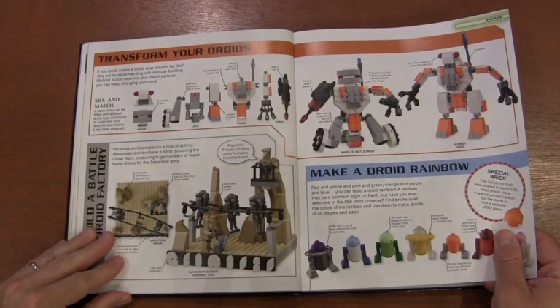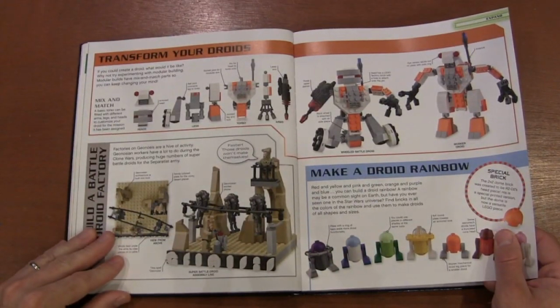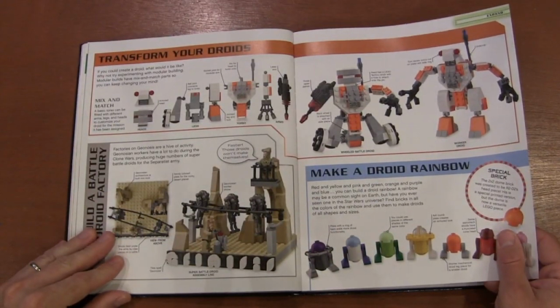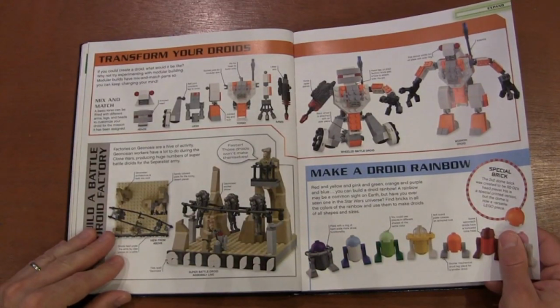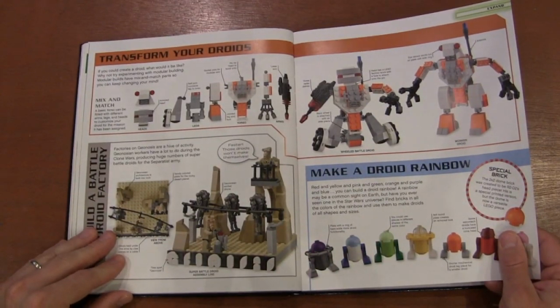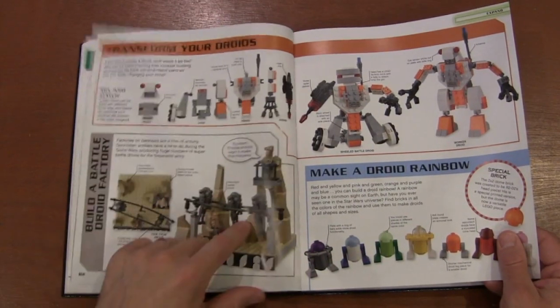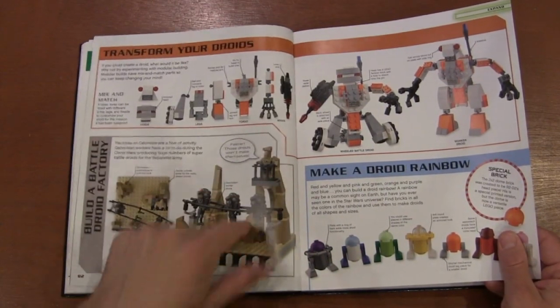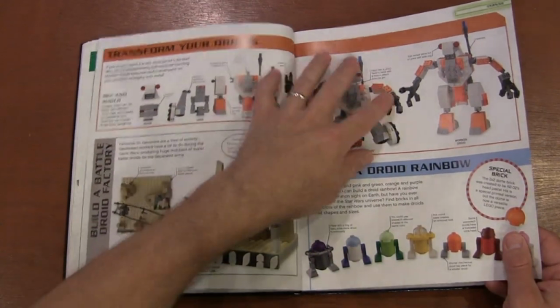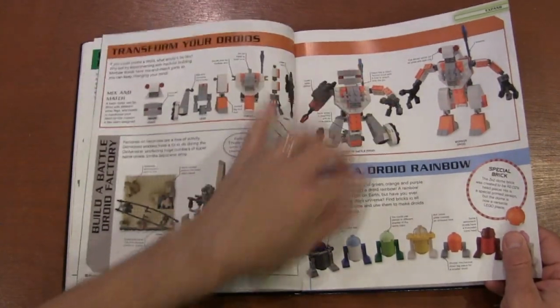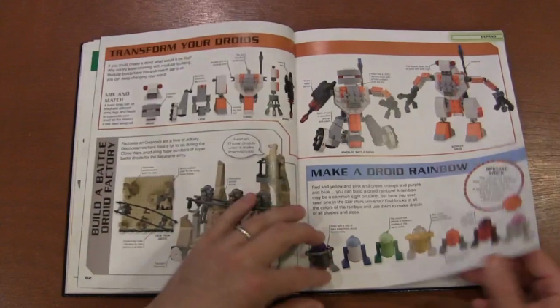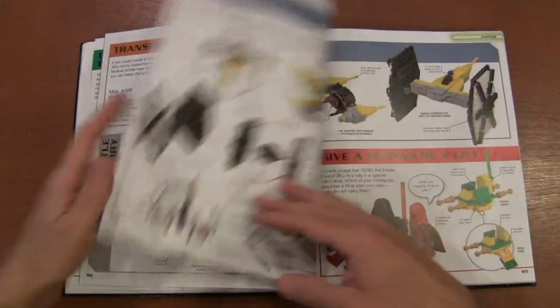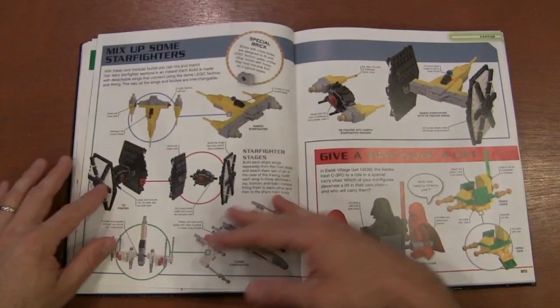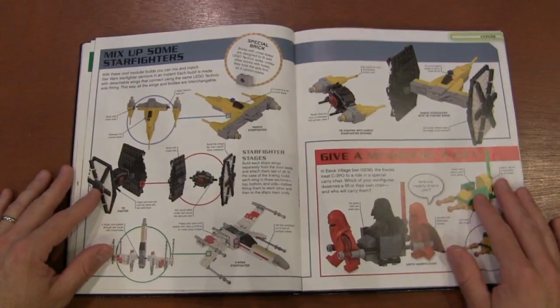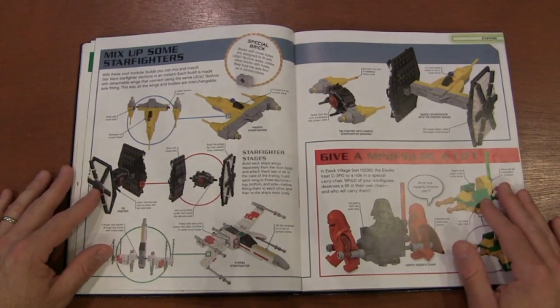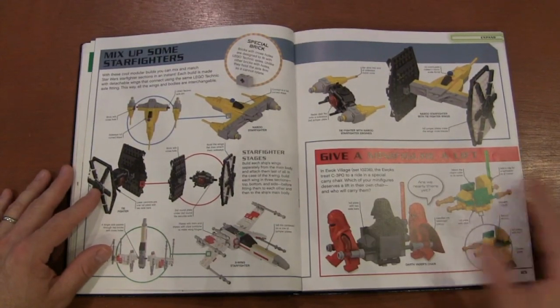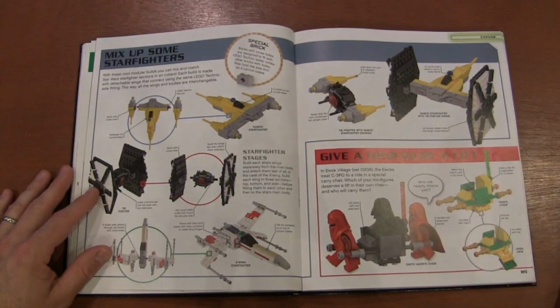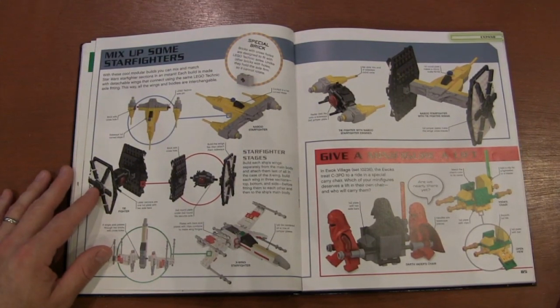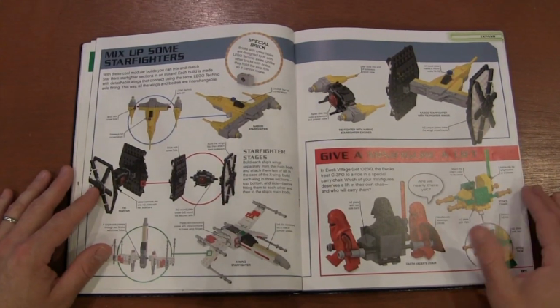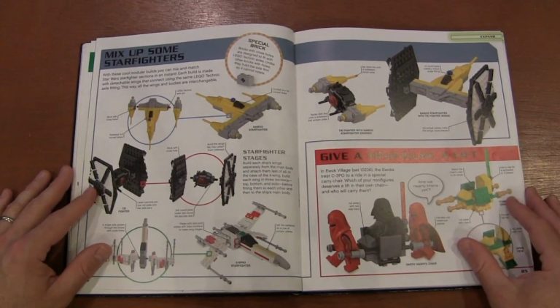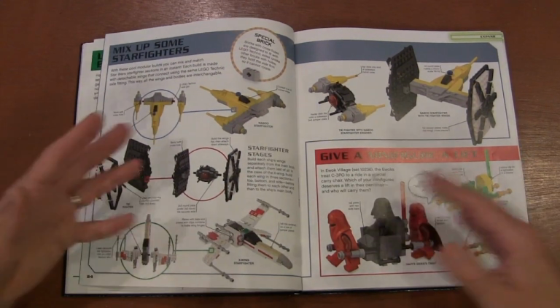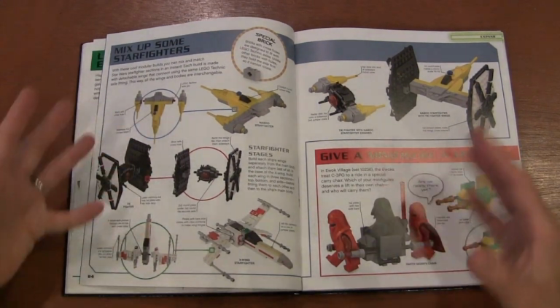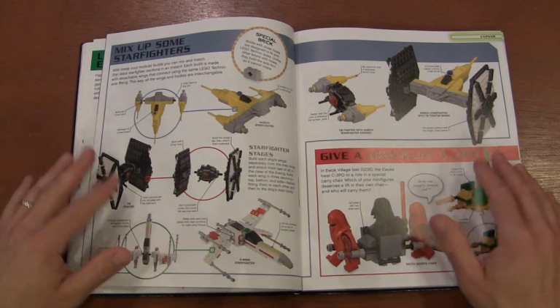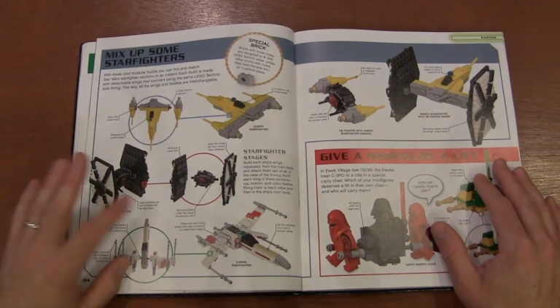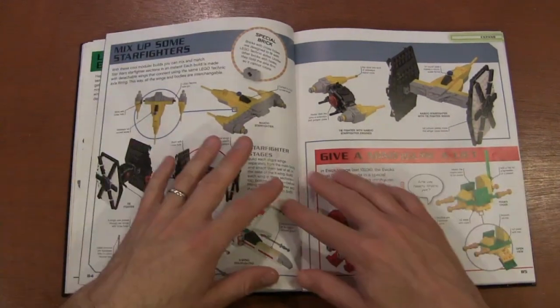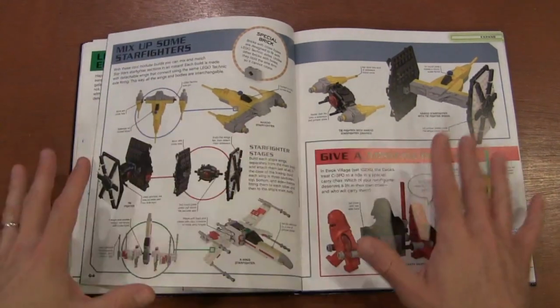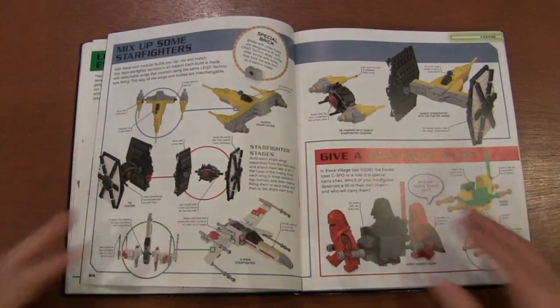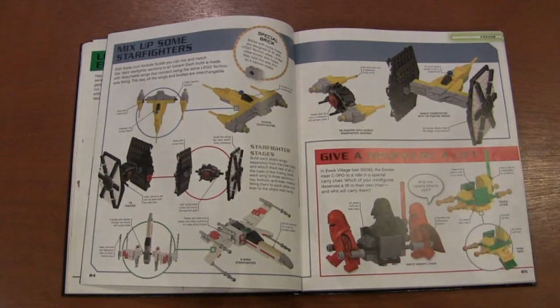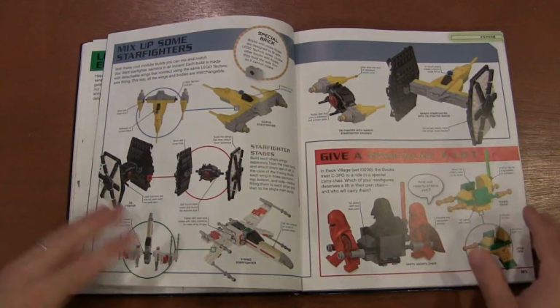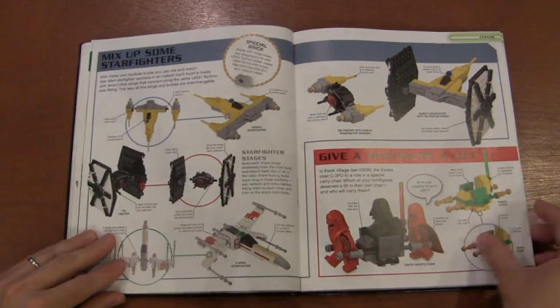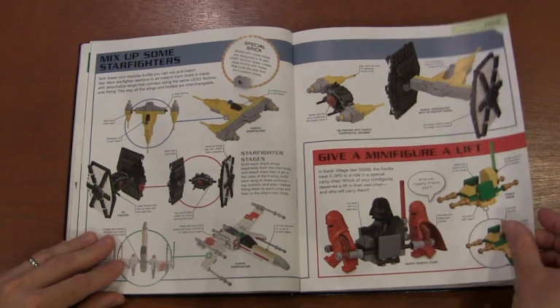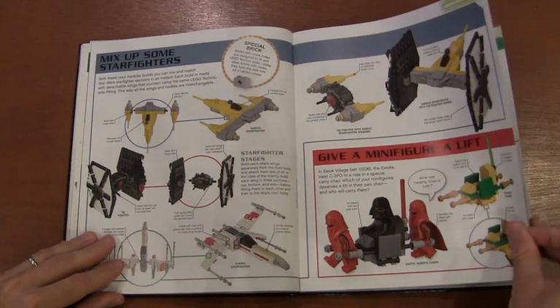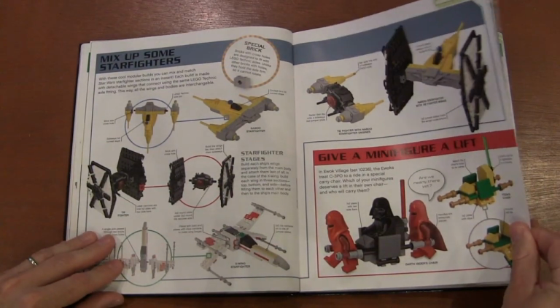We've got different droid factories and different droids. Then we're talking about mixing up the star fighters — for those big Star Wars fans, we call these 'uglies,' where you just take different parts of different fighters and put them together.